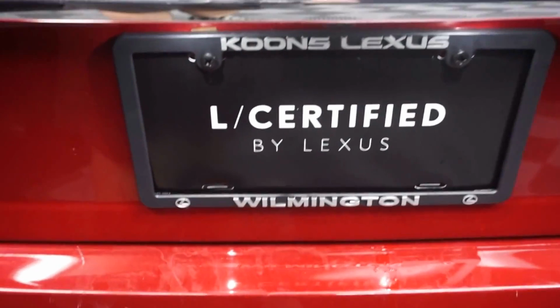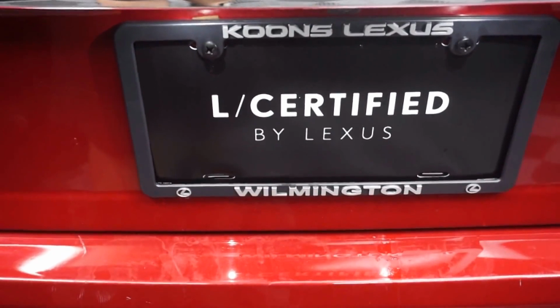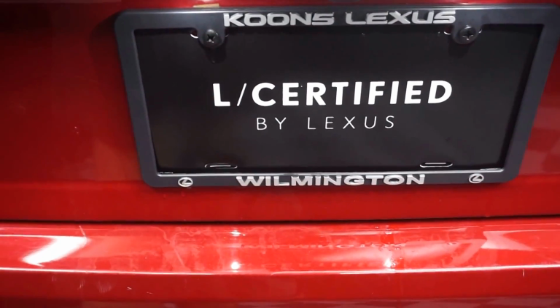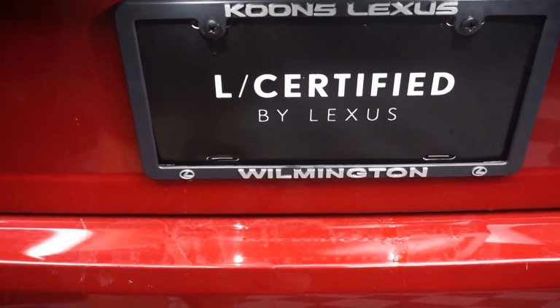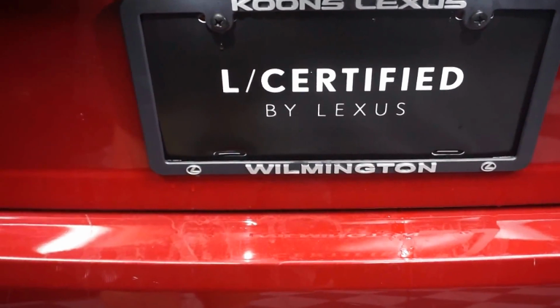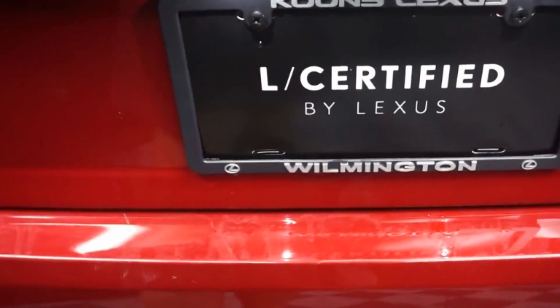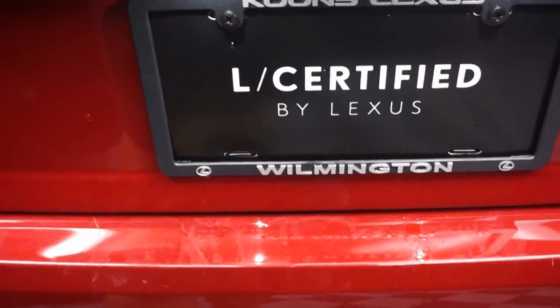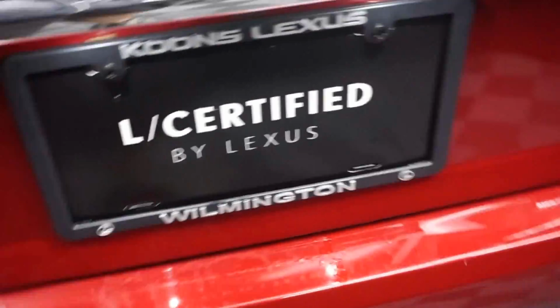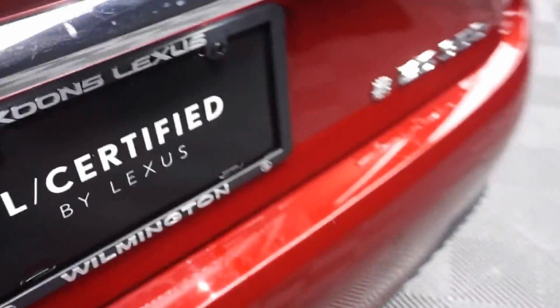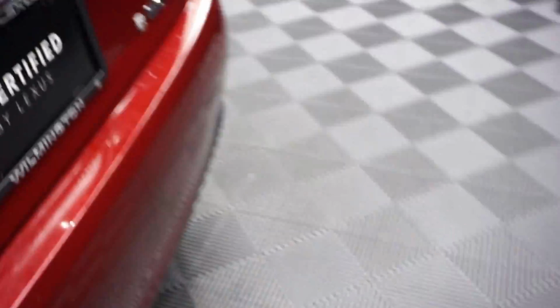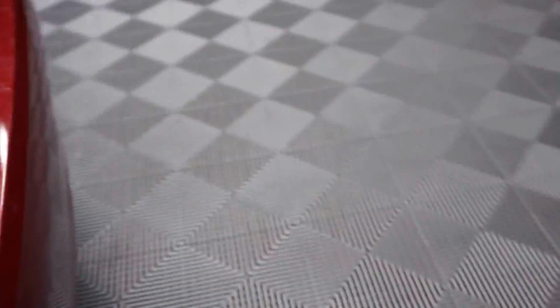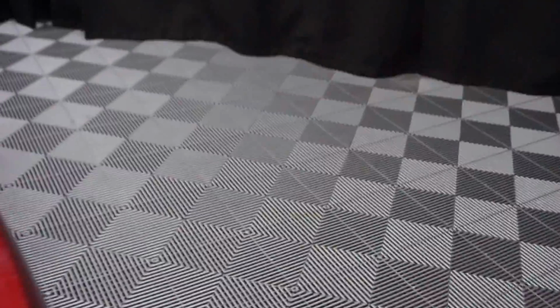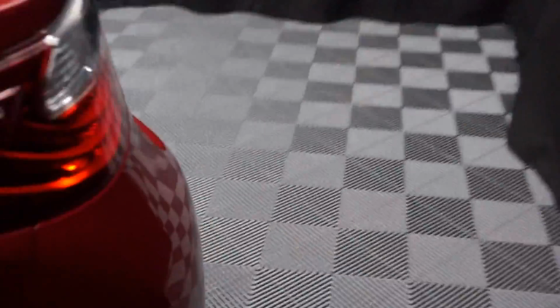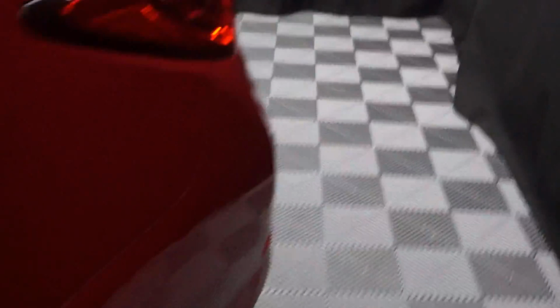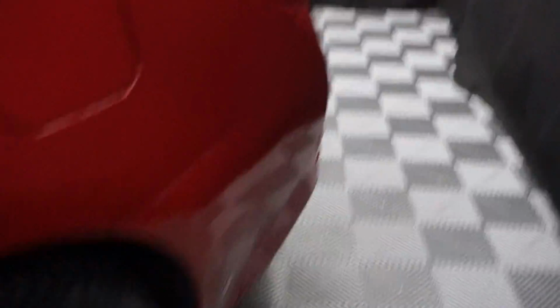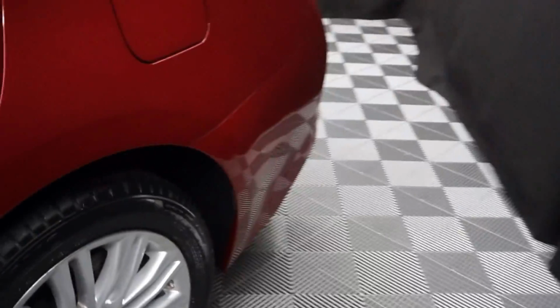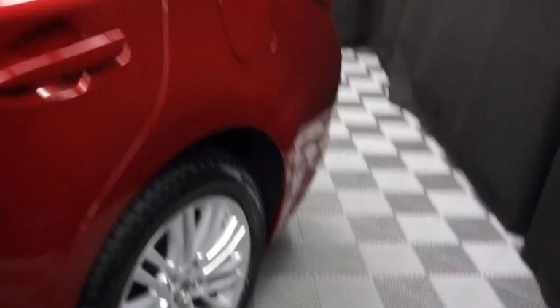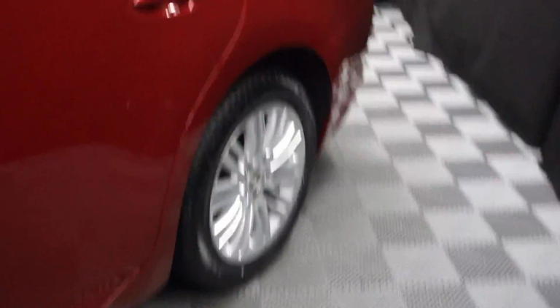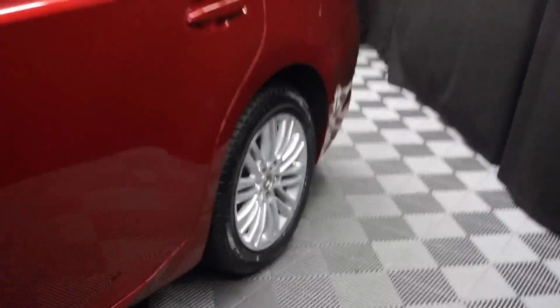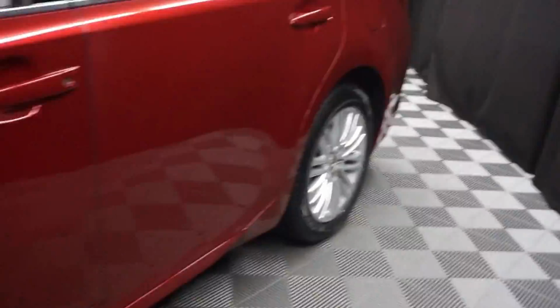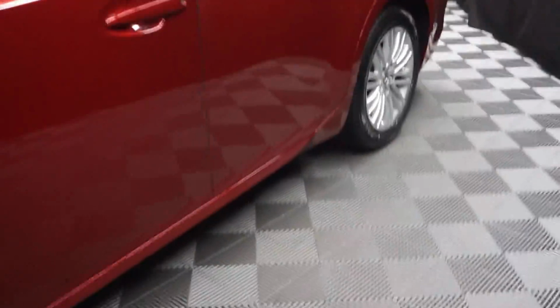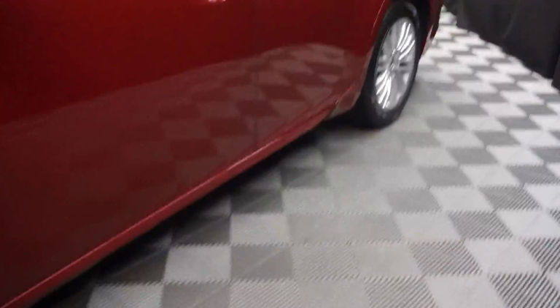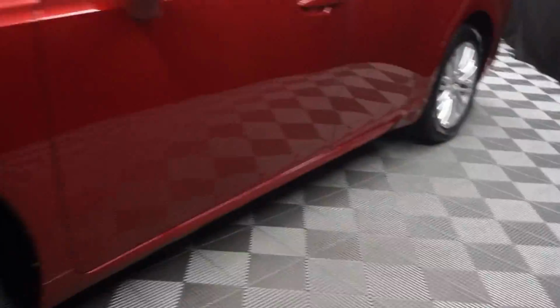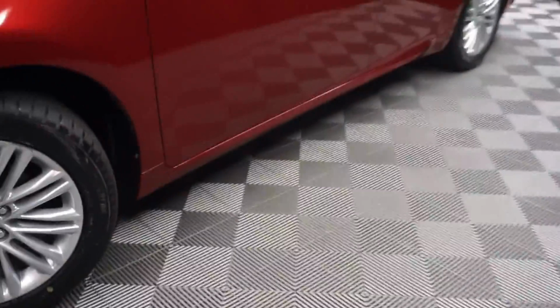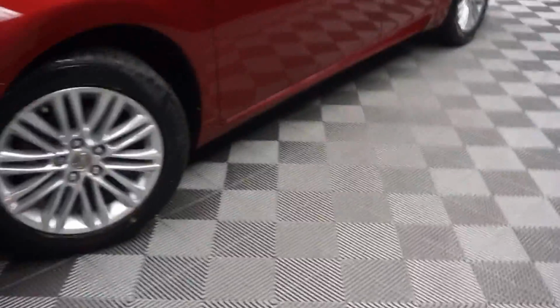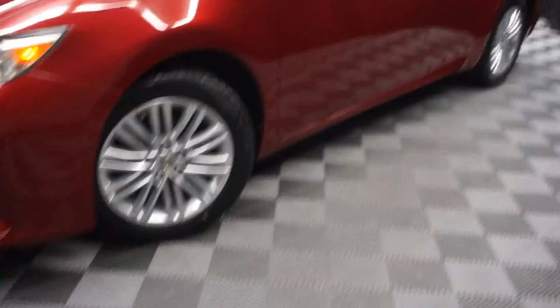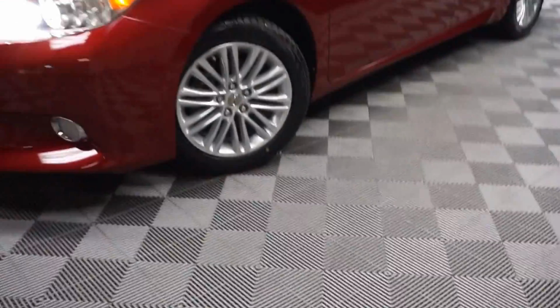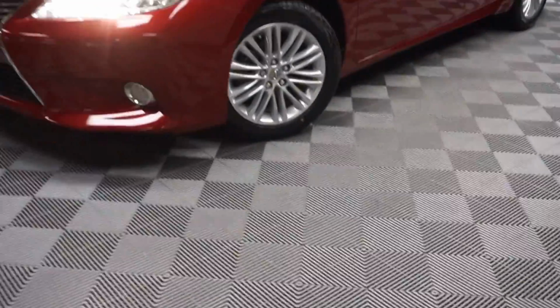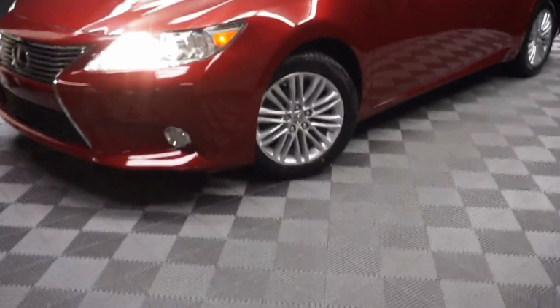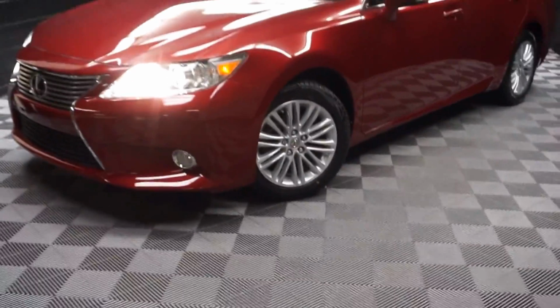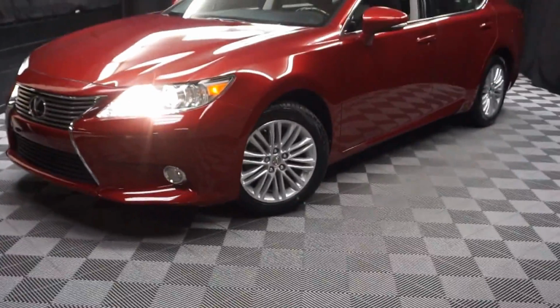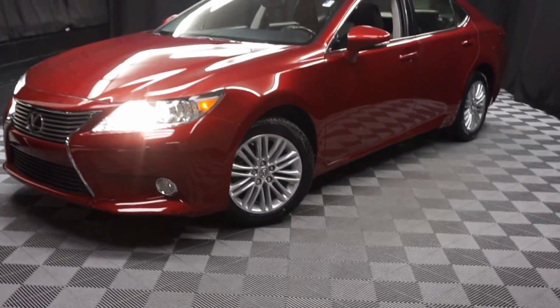And it's Lexus certified here at Lexus of Wilmington. Looking for more information on this '13 ES or any of the other almost 100 vehicles in our pre-owned inventory, in our 90,000 square foot pre-owned showroom.